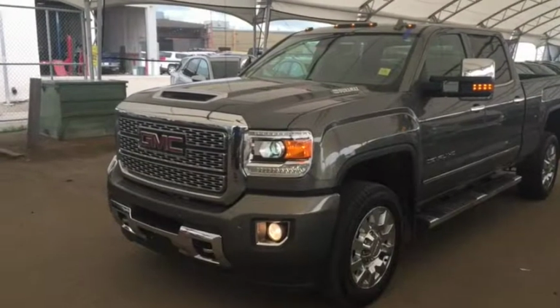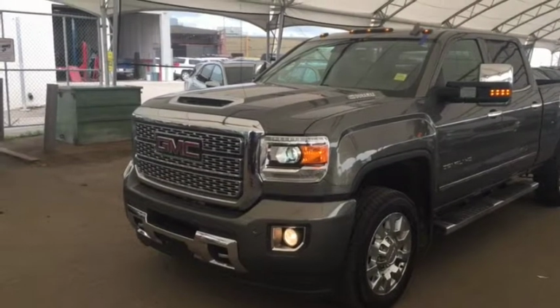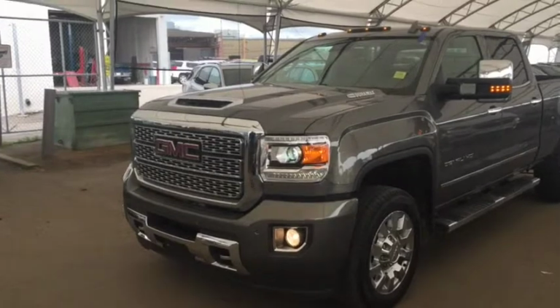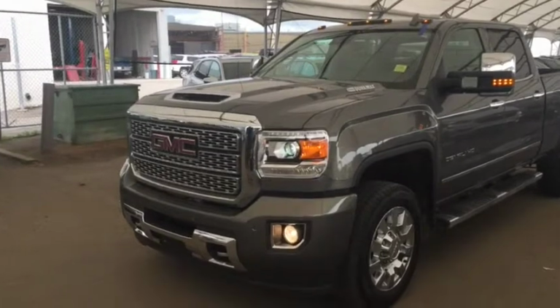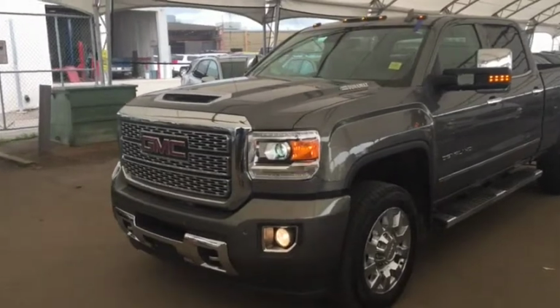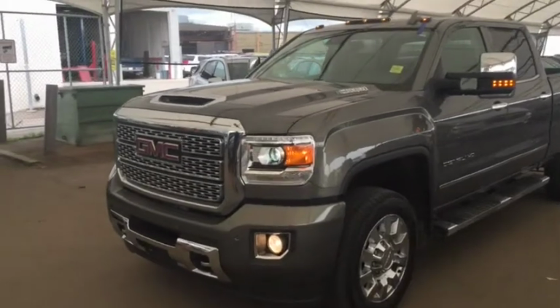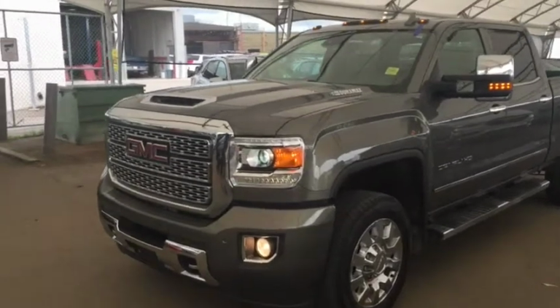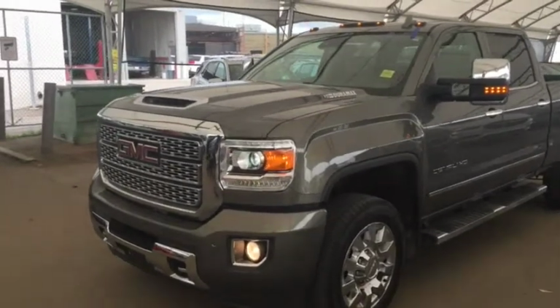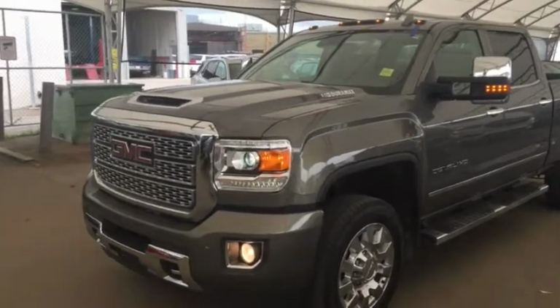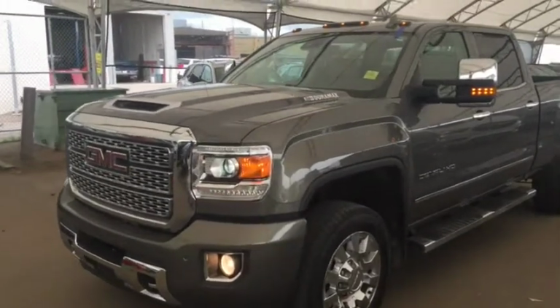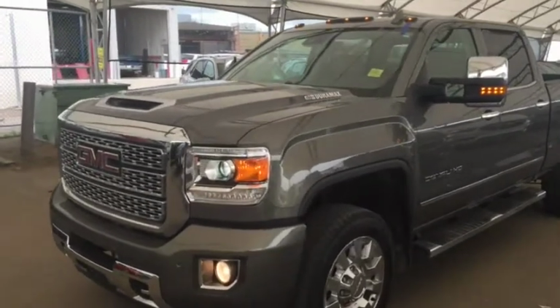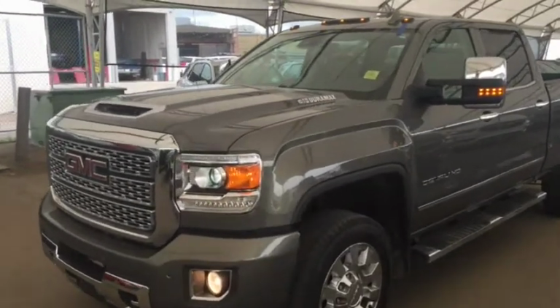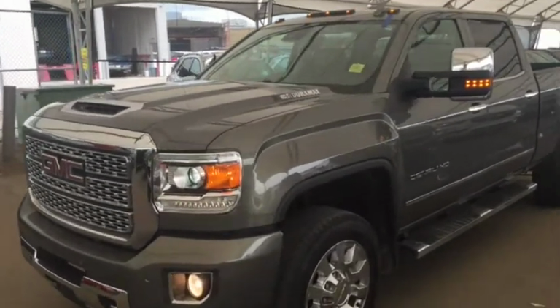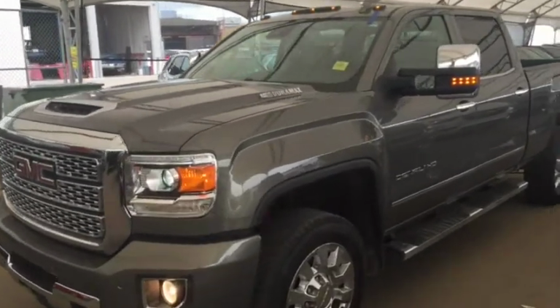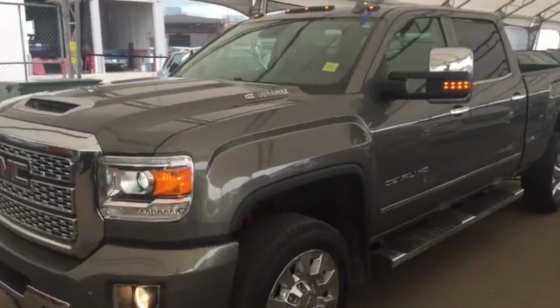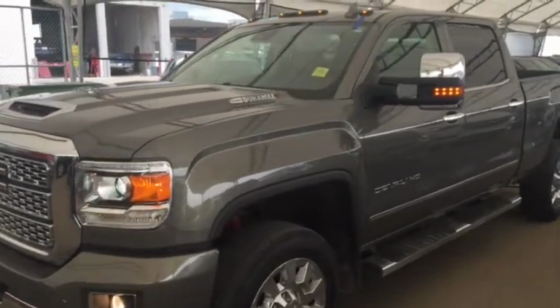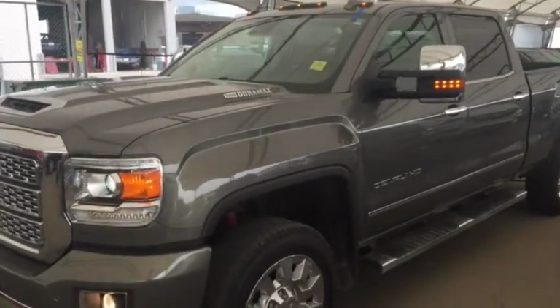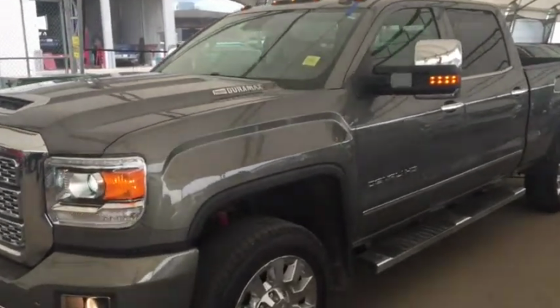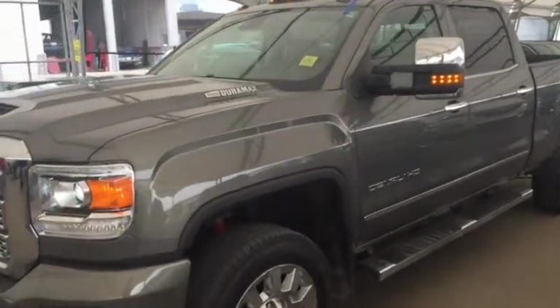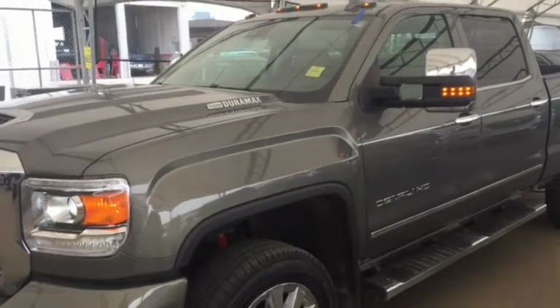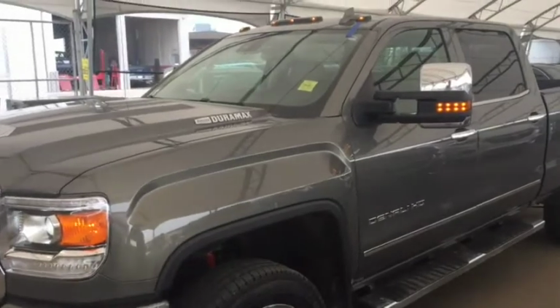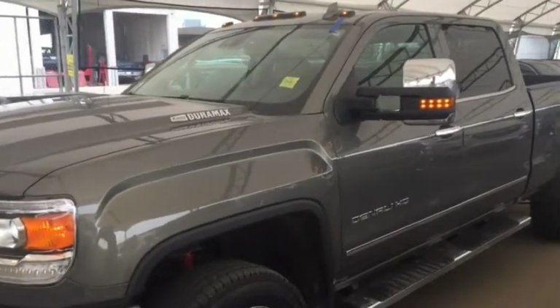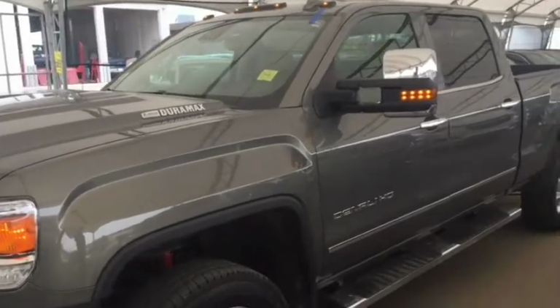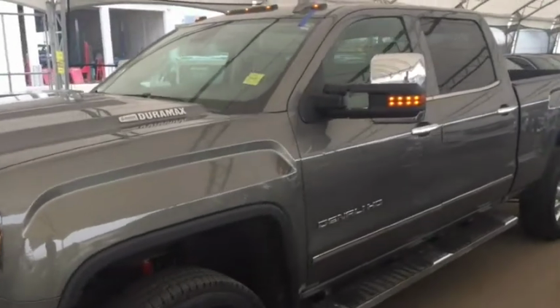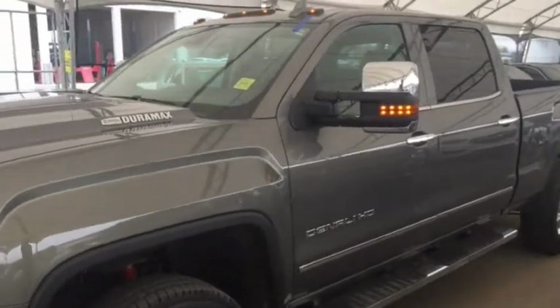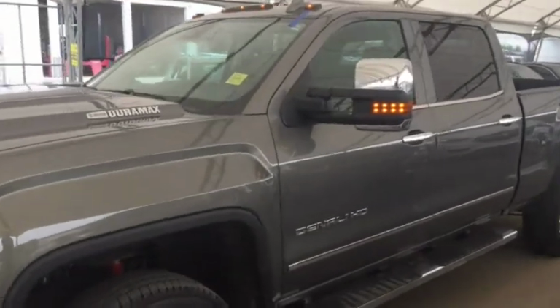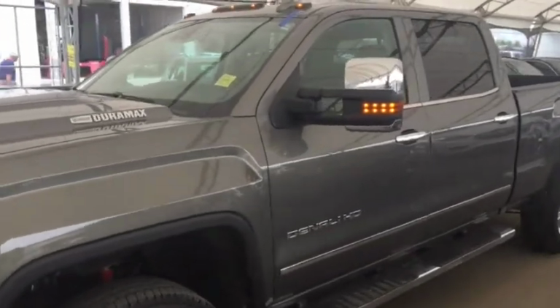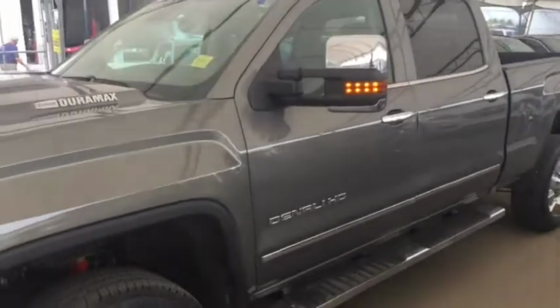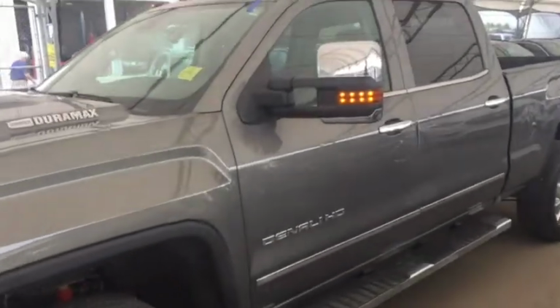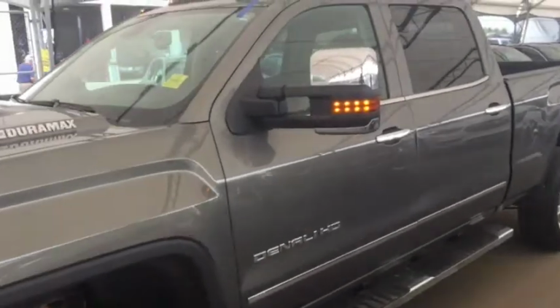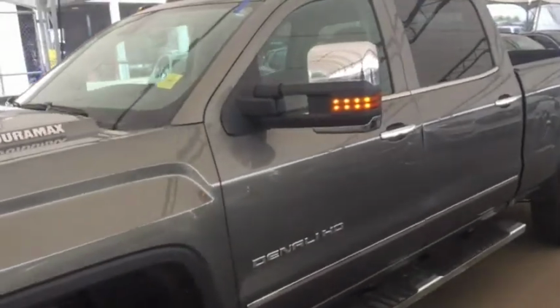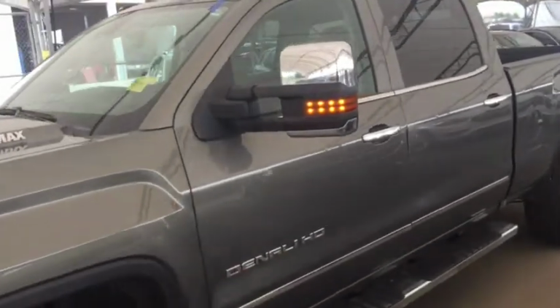Hello and welcome to Davis Chevrolet. This is a pre-owned 2018 GMC Sierra 2500 Denali in green.